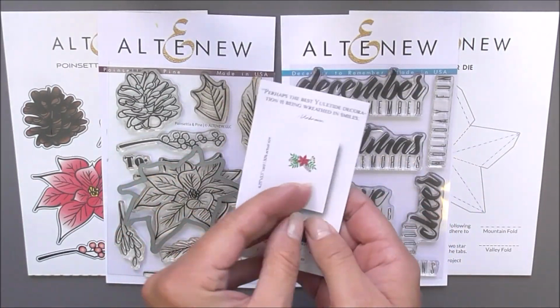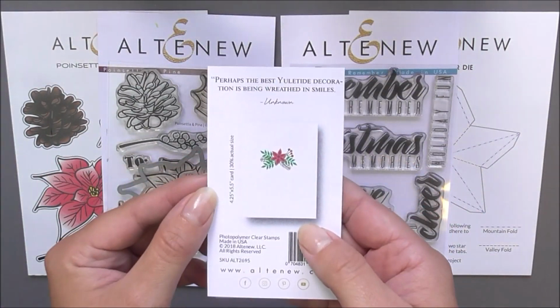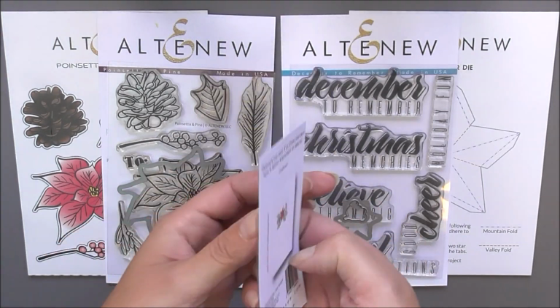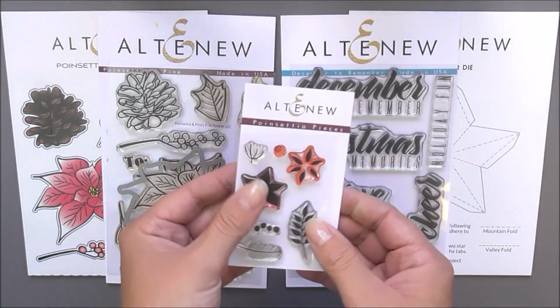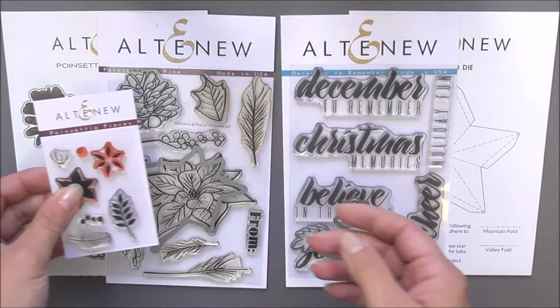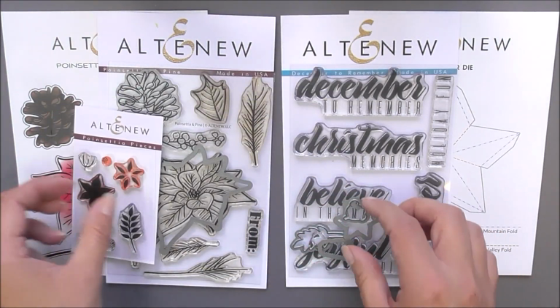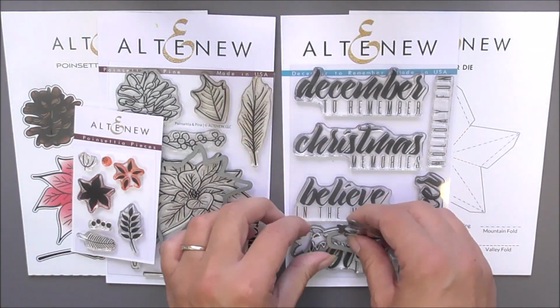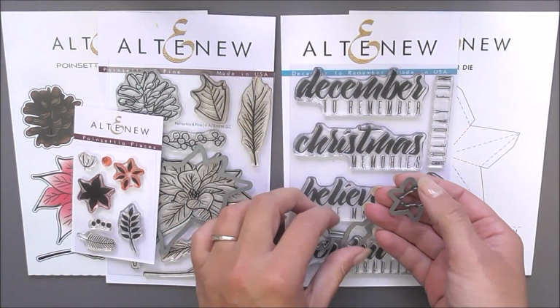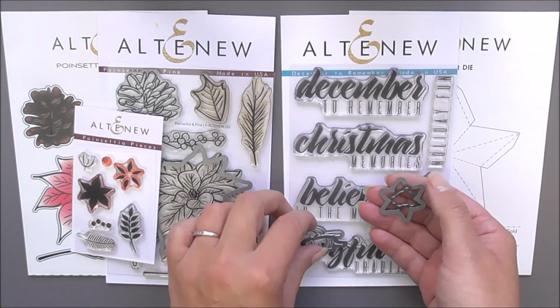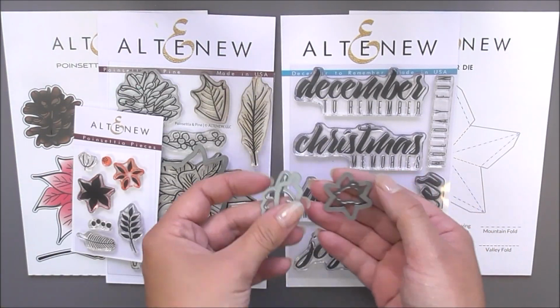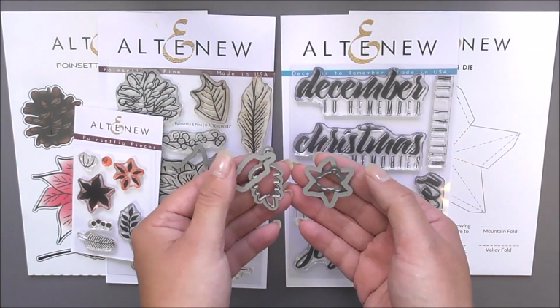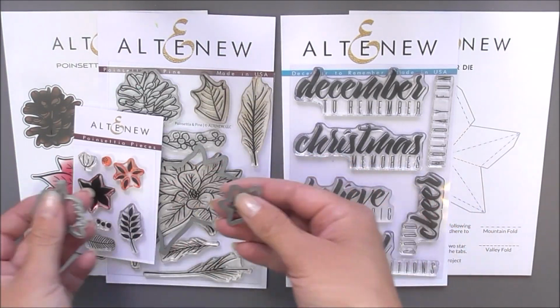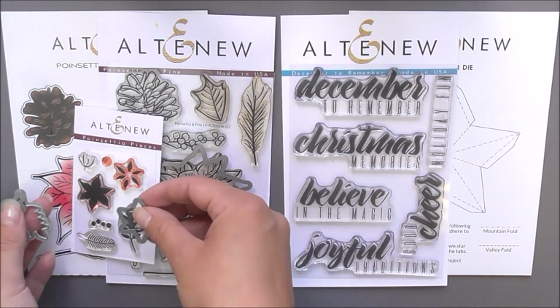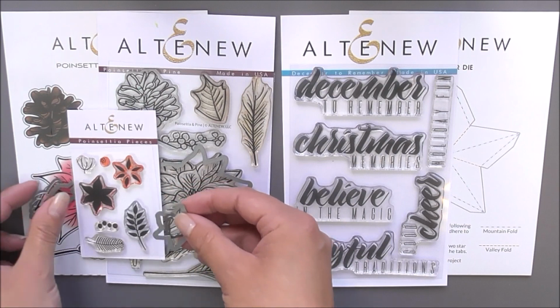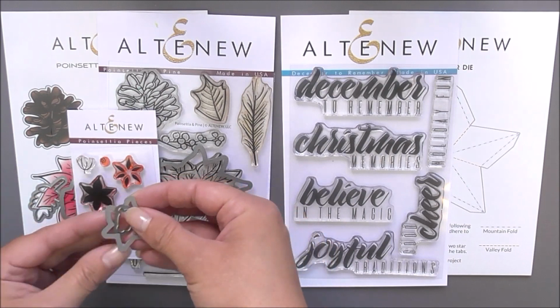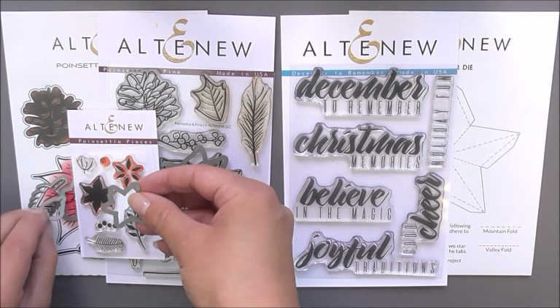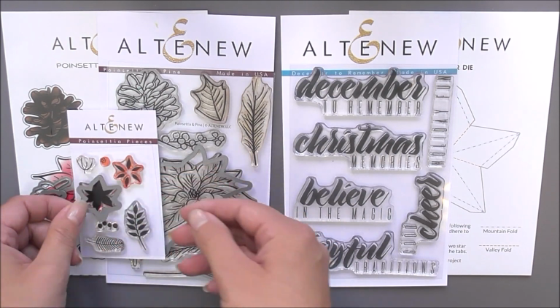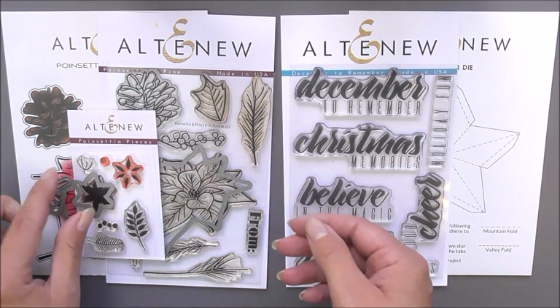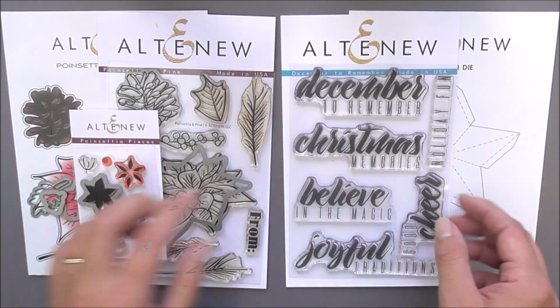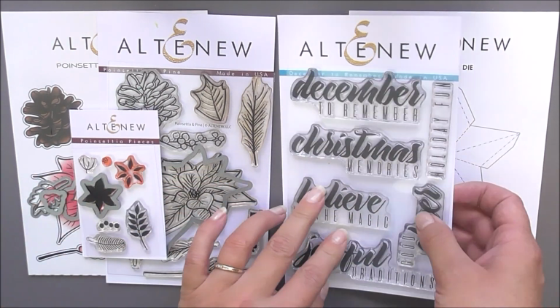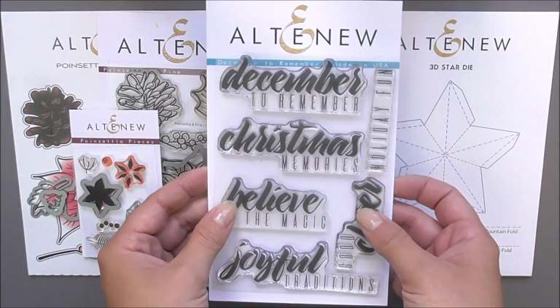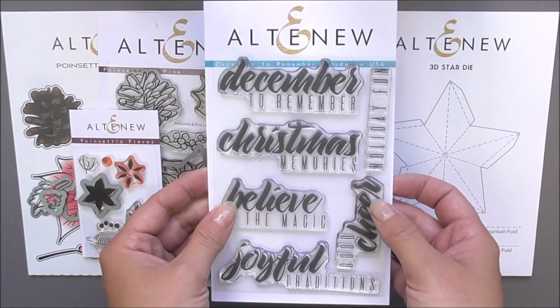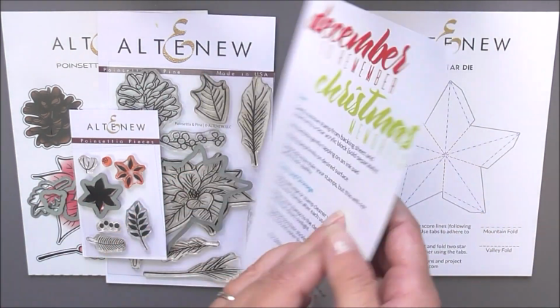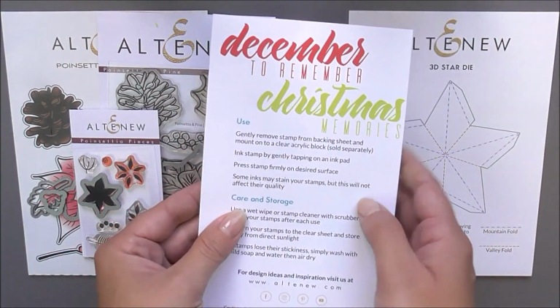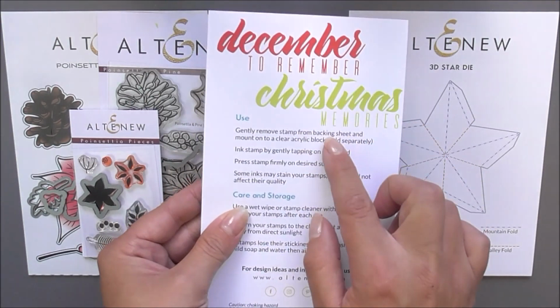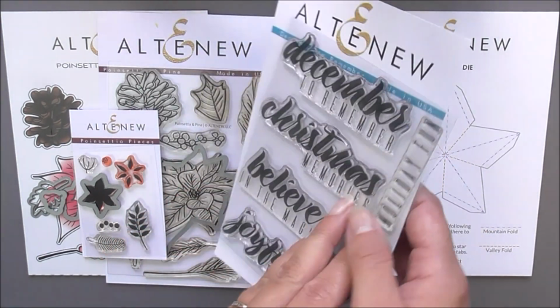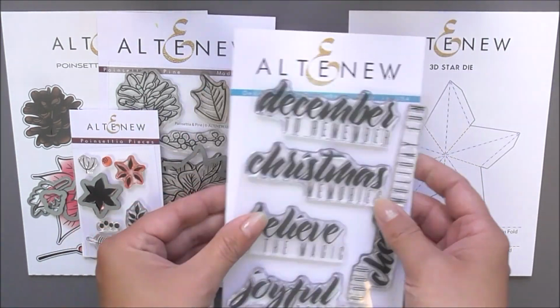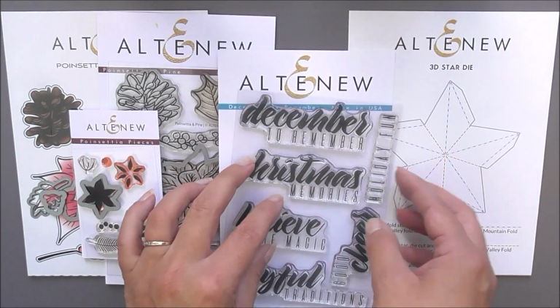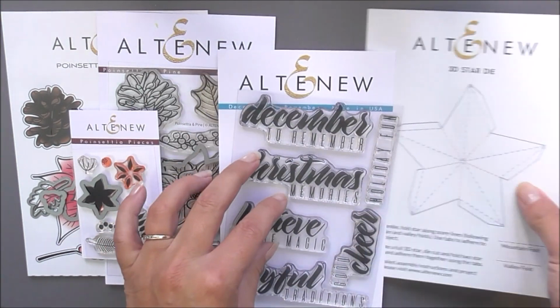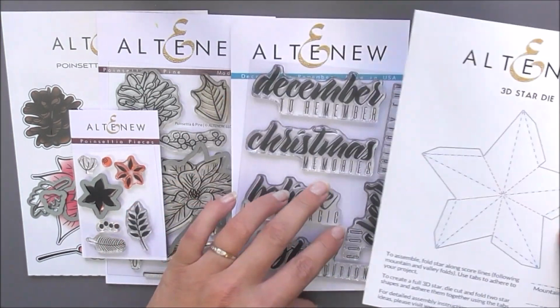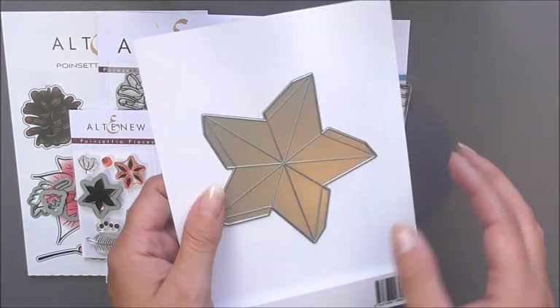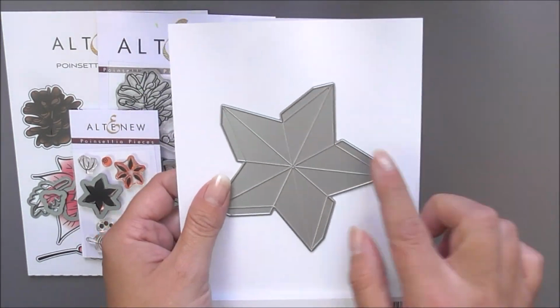In the kit you will receive the Poinsettia and Pine Stamp and Die Bundle, Poinsettia Pieces Stamp and Die Bundle, December to Remember Stamp Set, and 3D Star Die. An exclusive inspiration guide is also included to help kickstart your creativity.